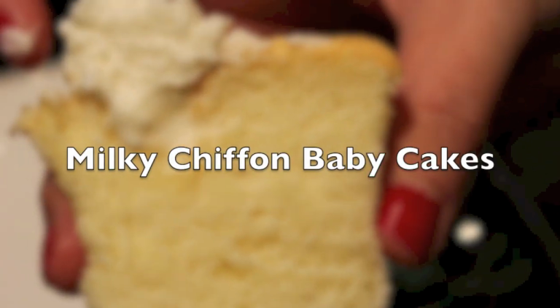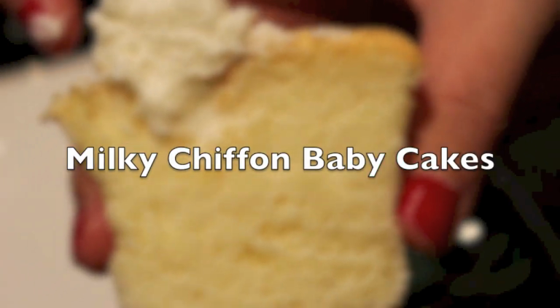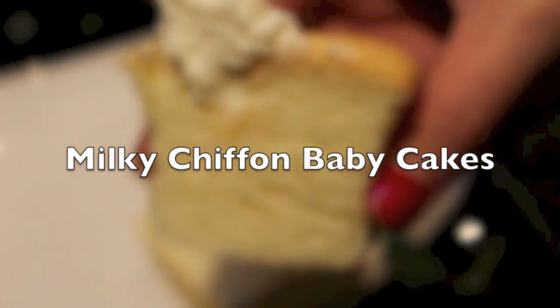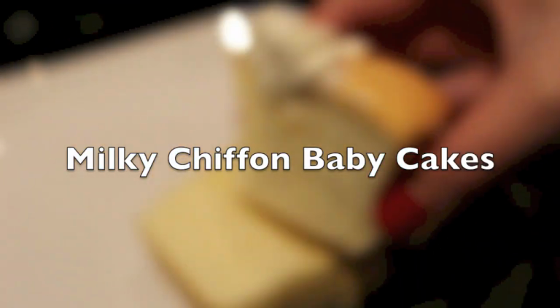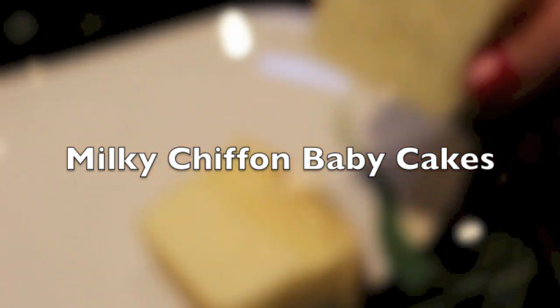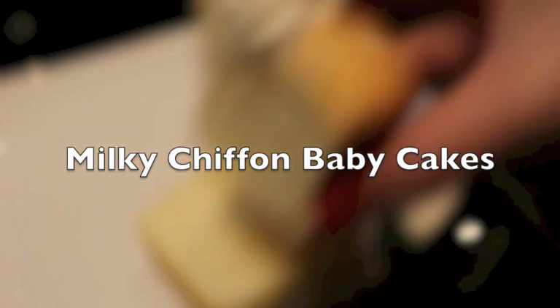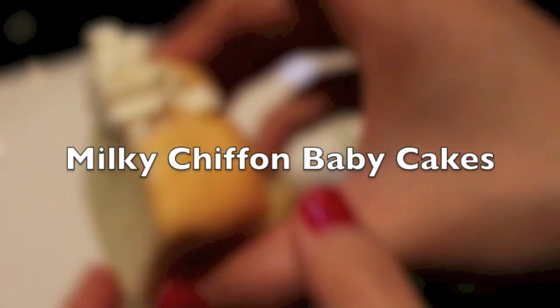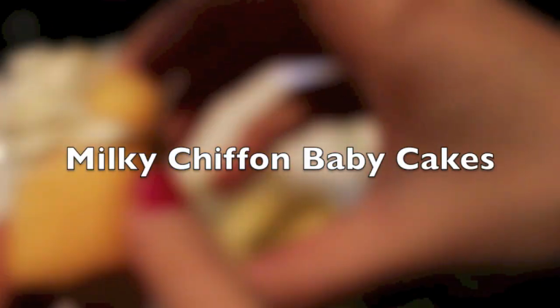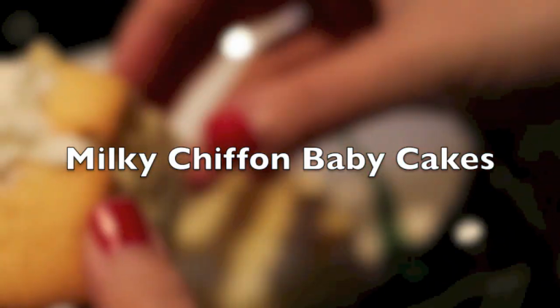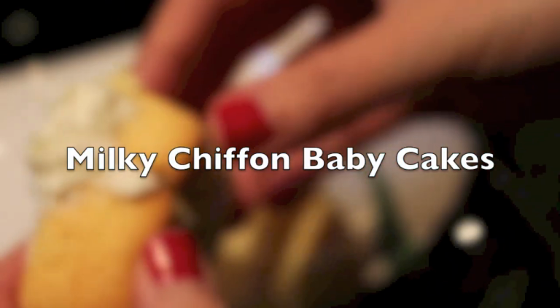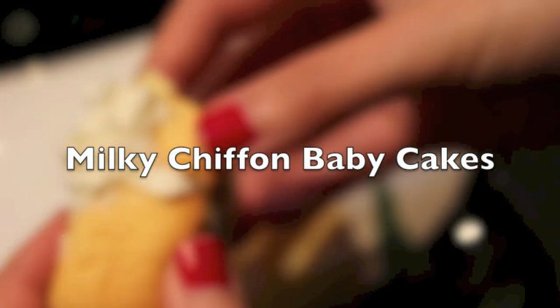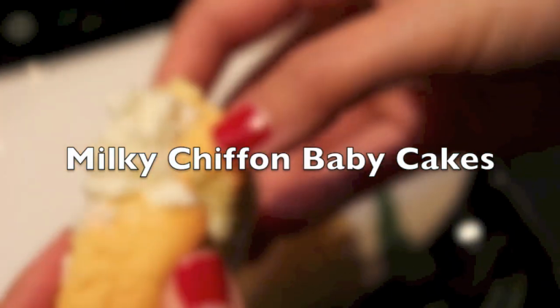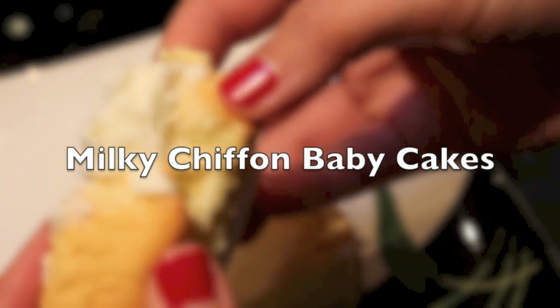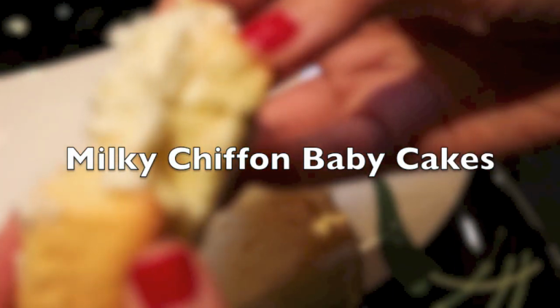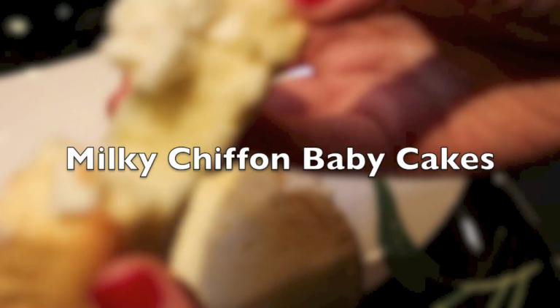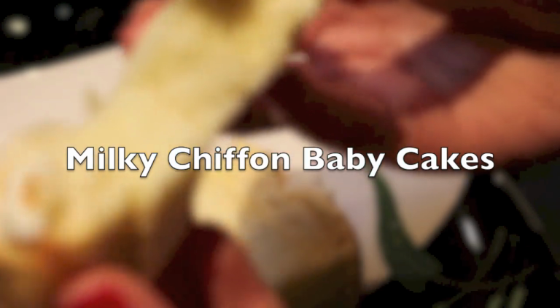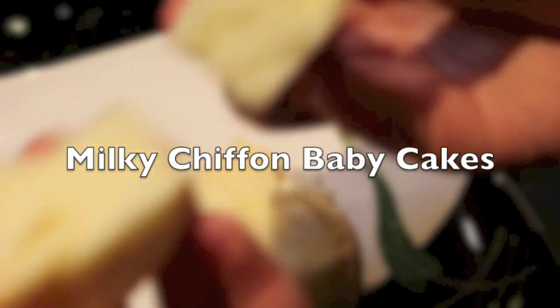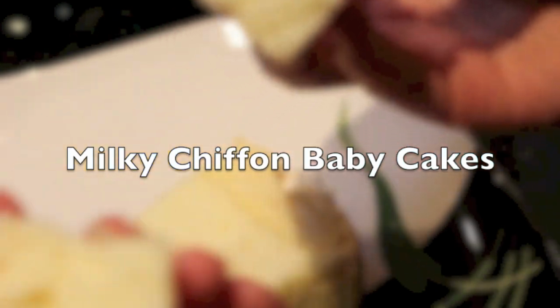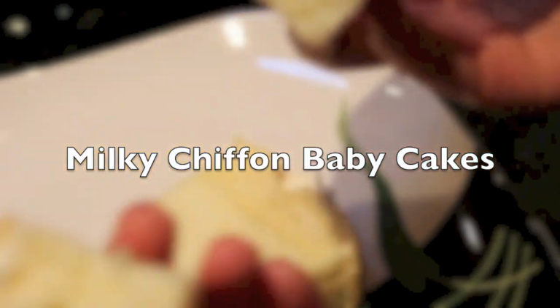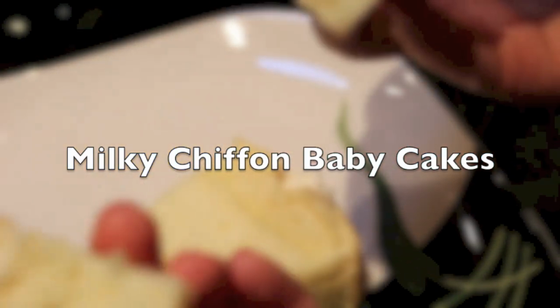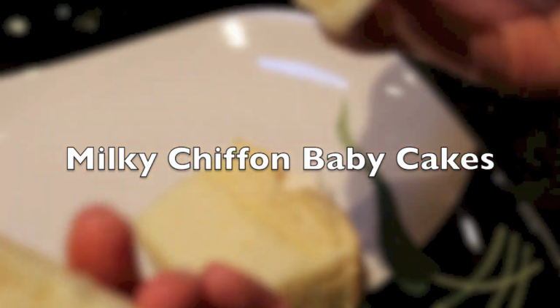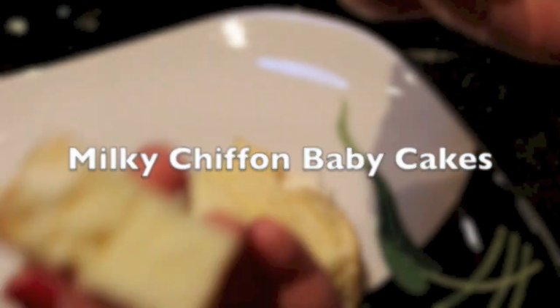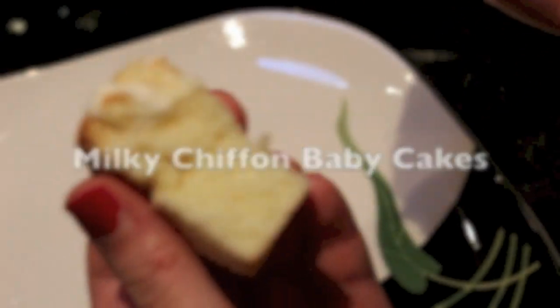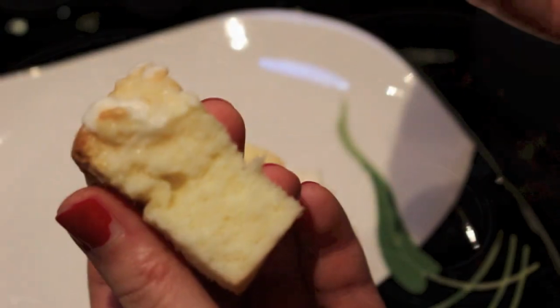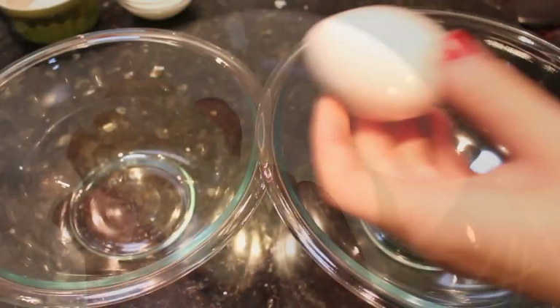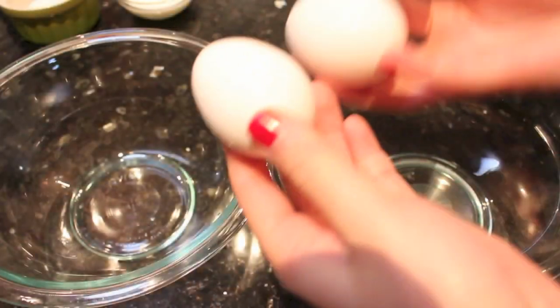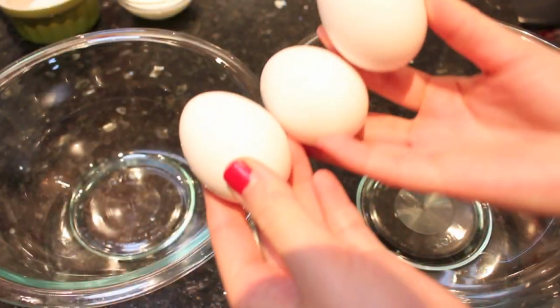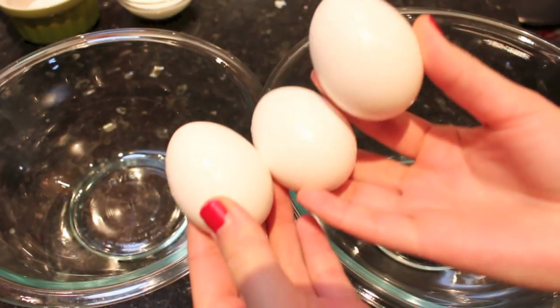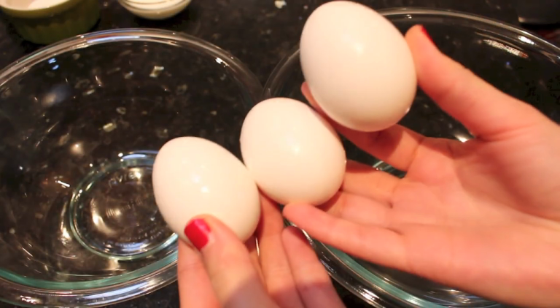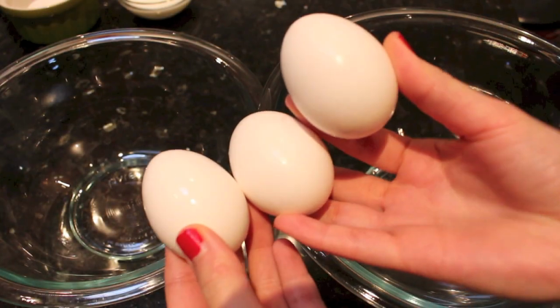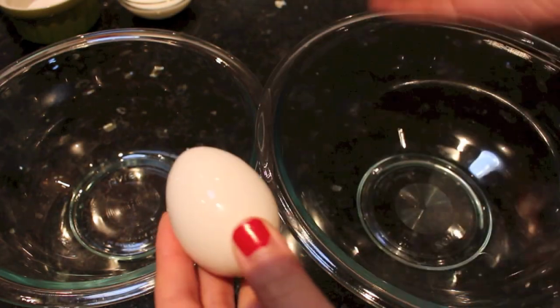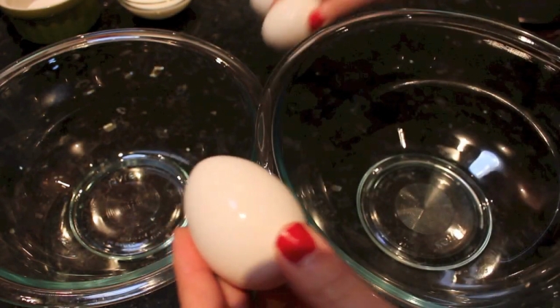Hello everyone! Today we will be making a milky chiffon baby cake that is super easy to make and super delicious. If you are interested, then keep on watching.